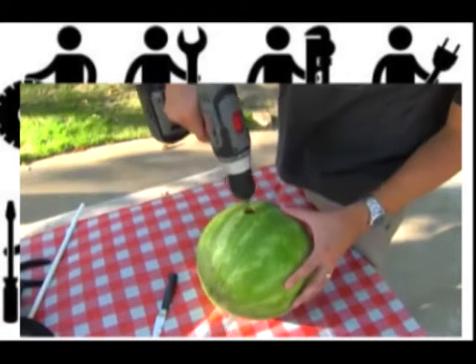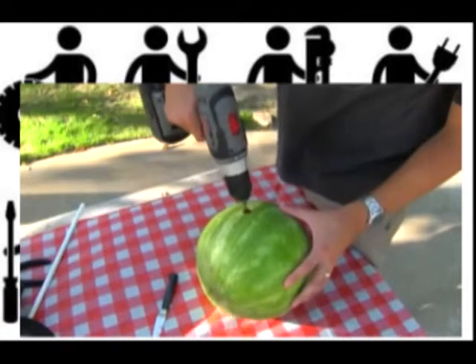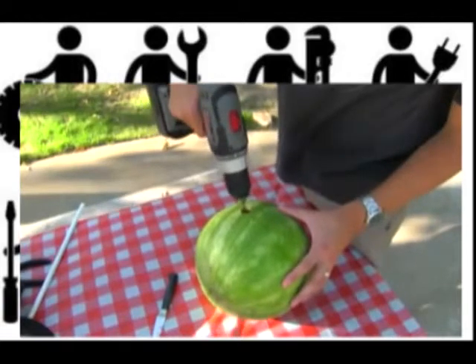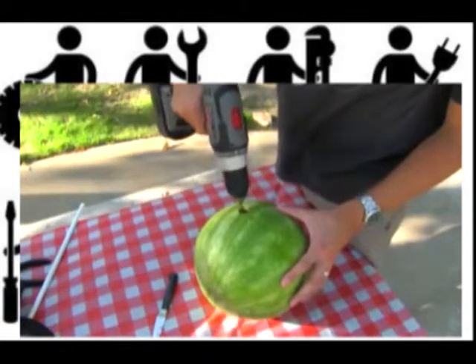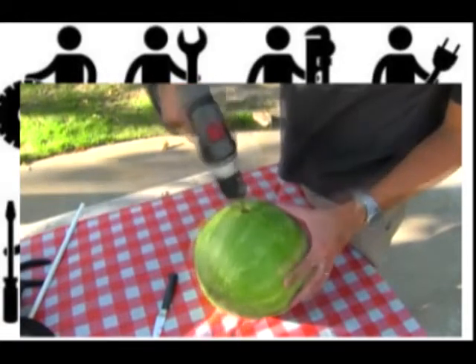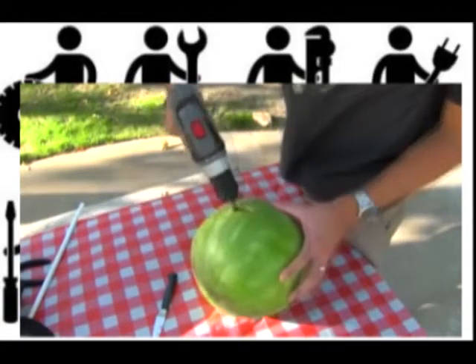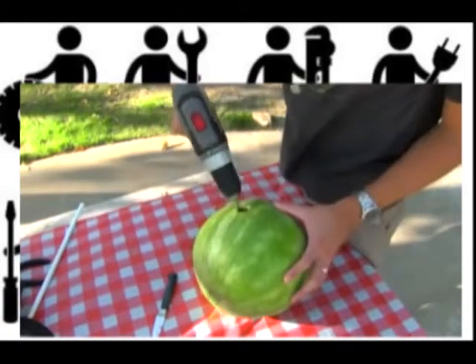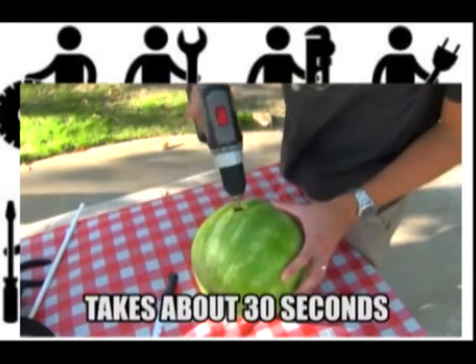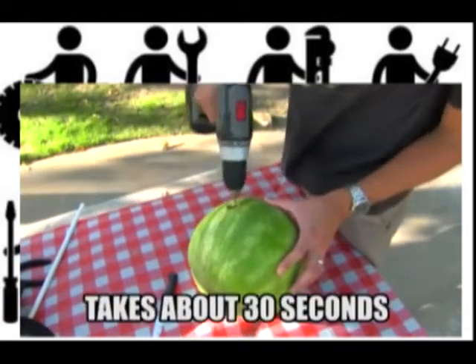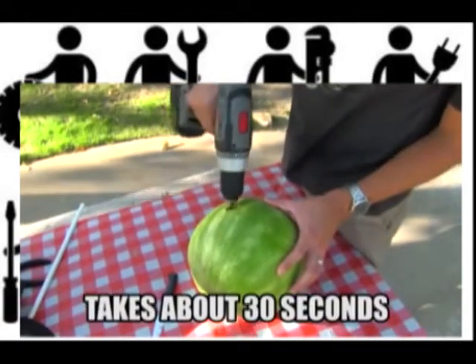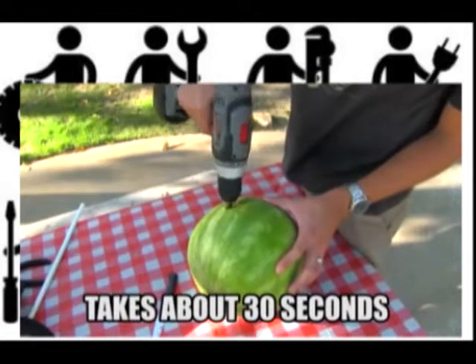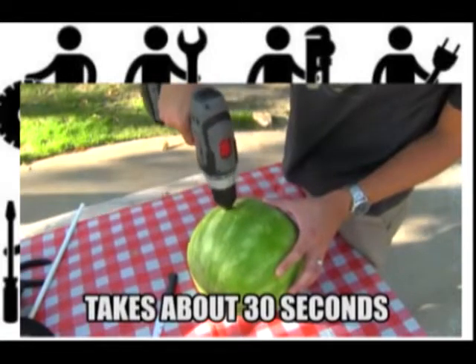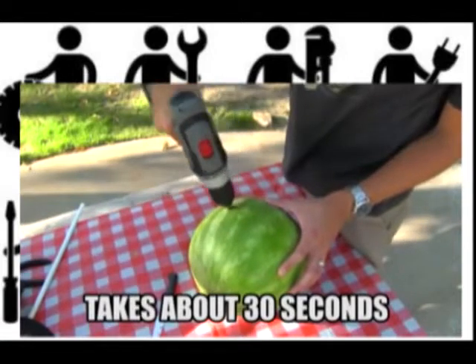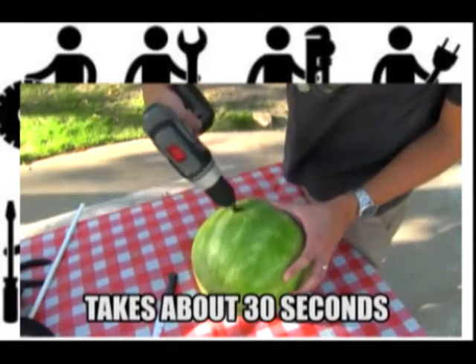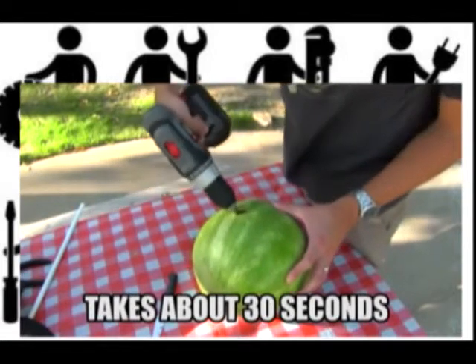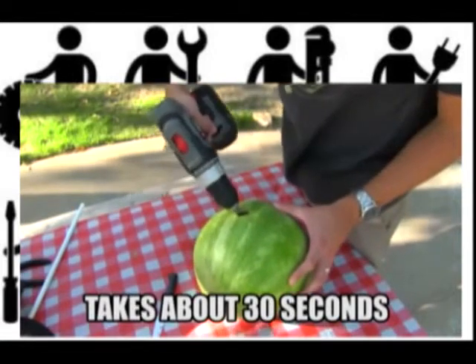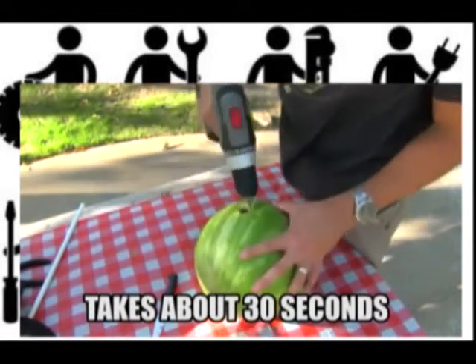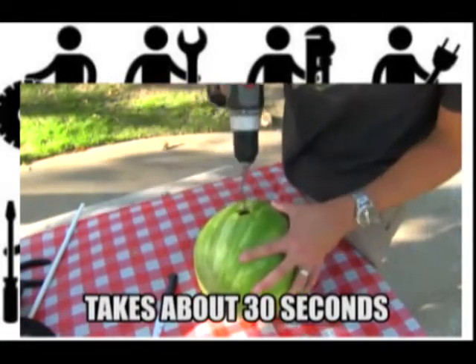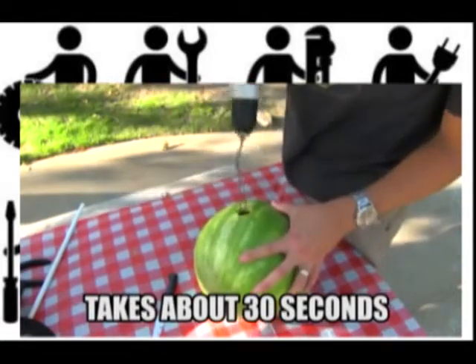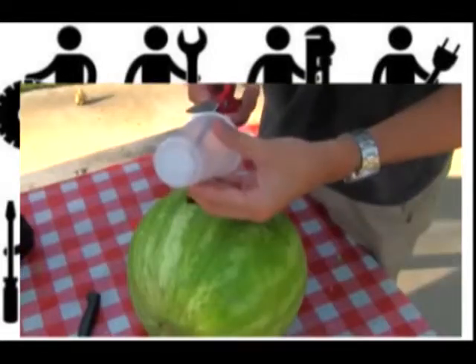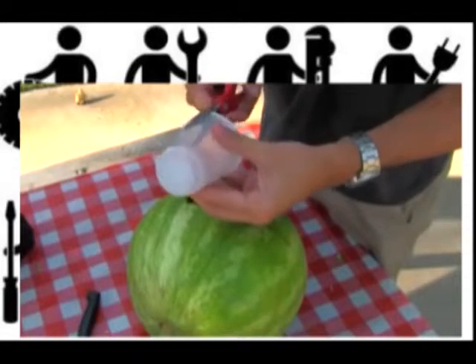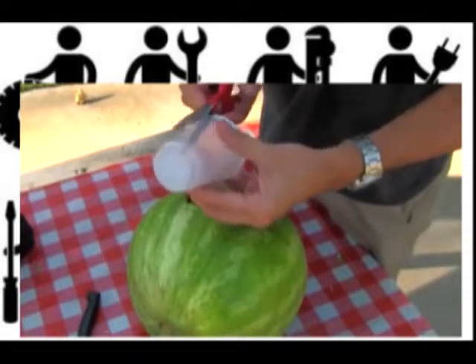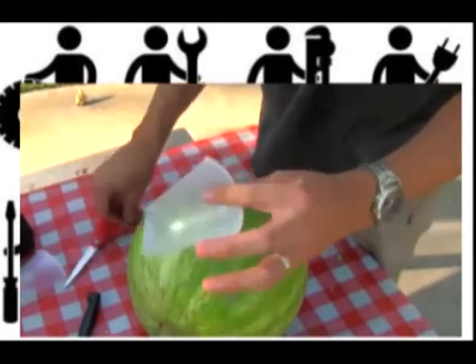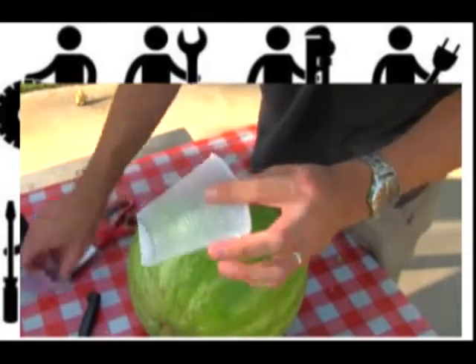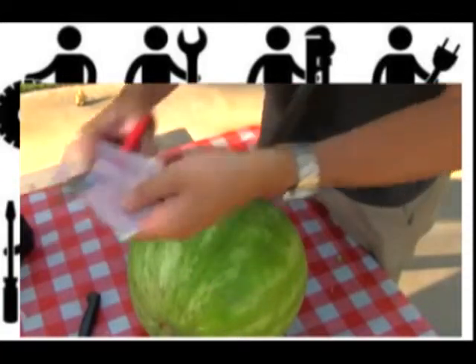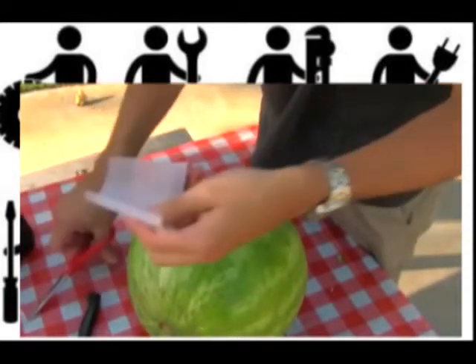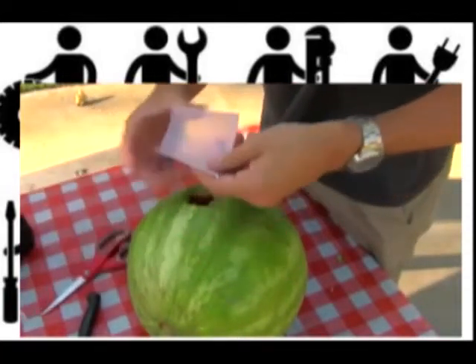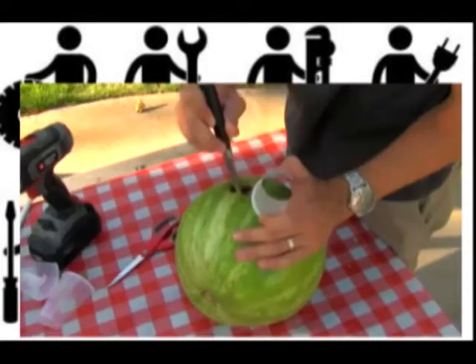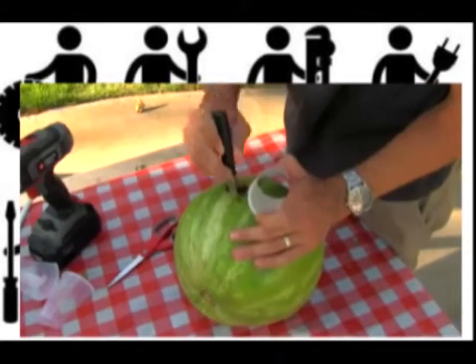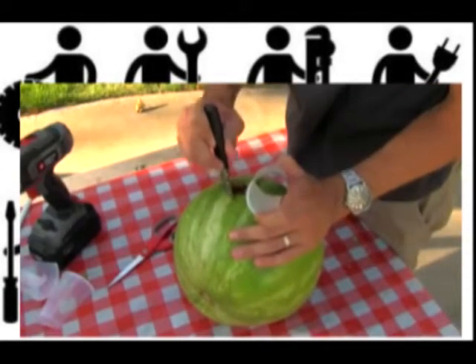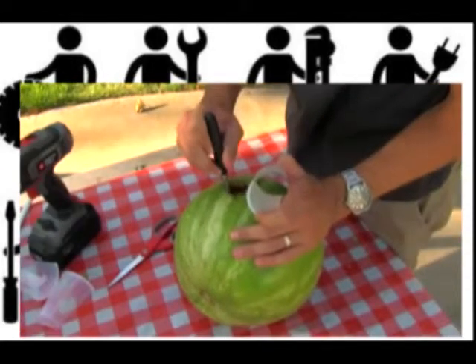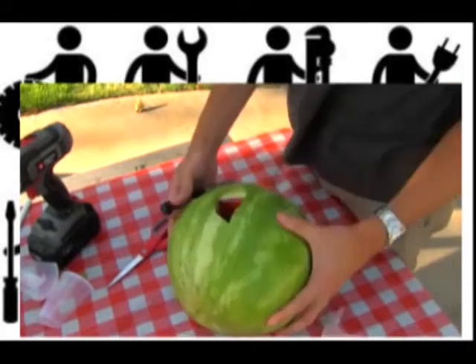Spin it really fast like this and you've got yourself a little blender. It really only takes about 30 seconds to totally liquefy the thing. Then you can take a cup and cut the bottom off like this.